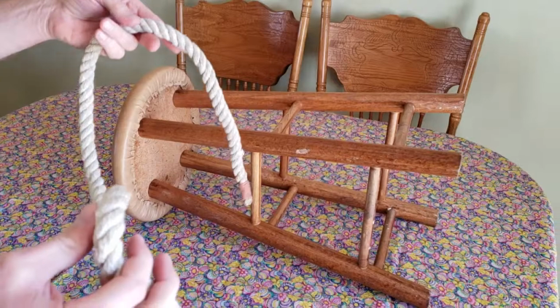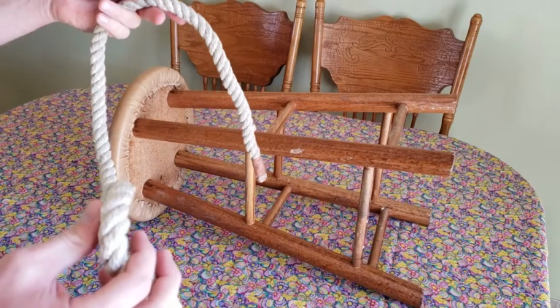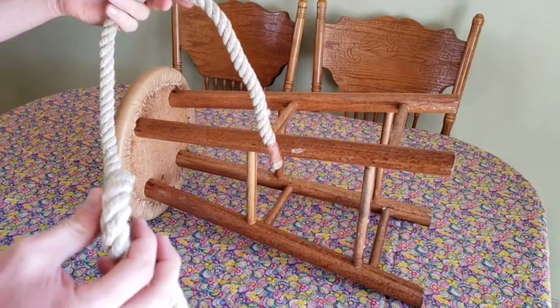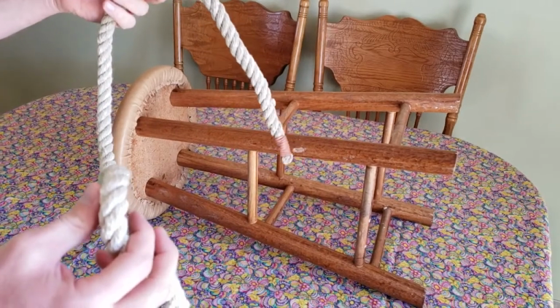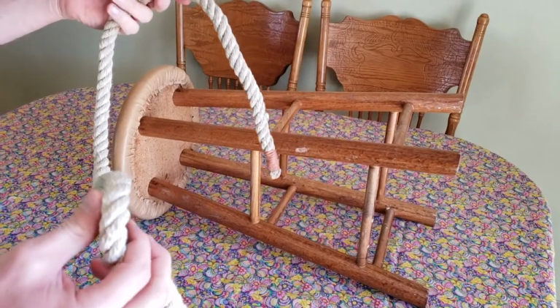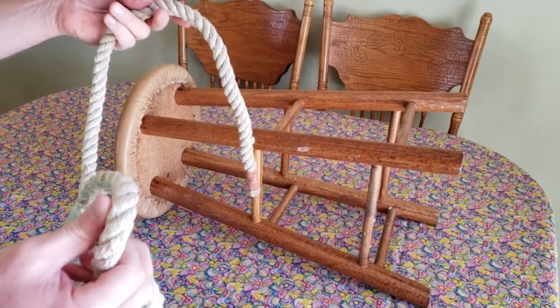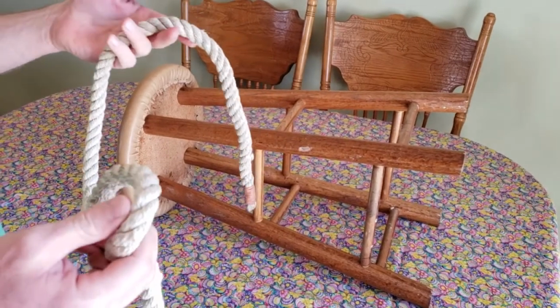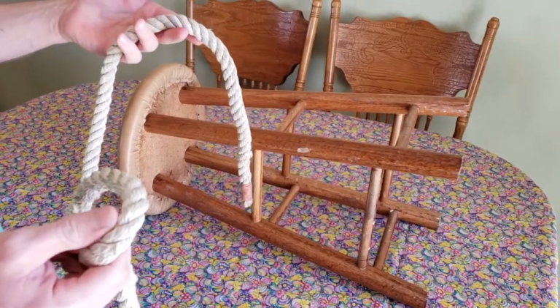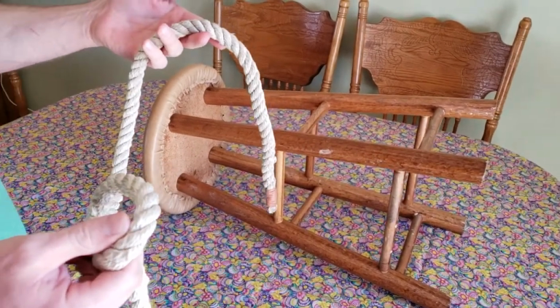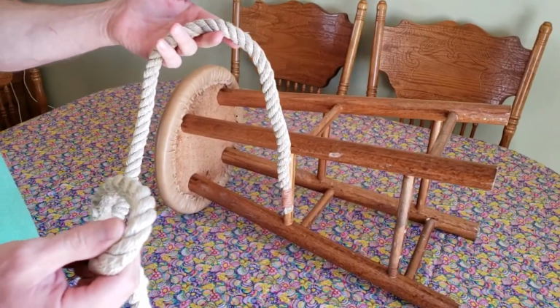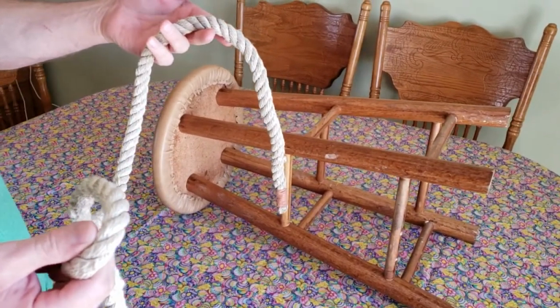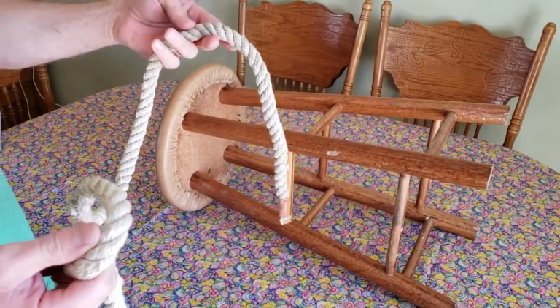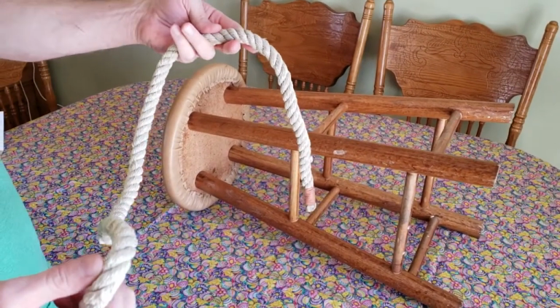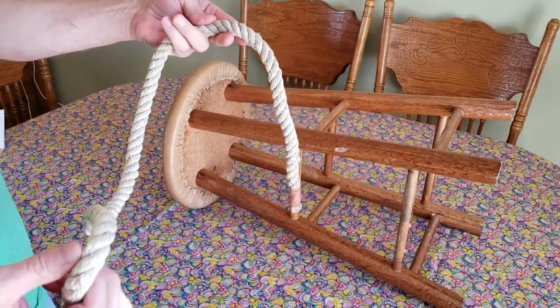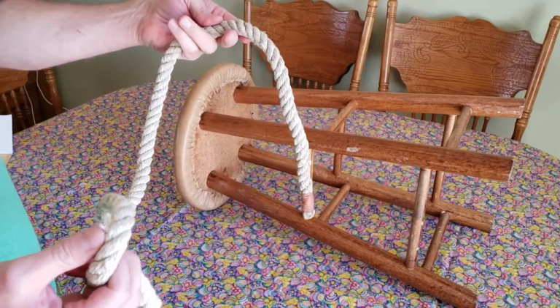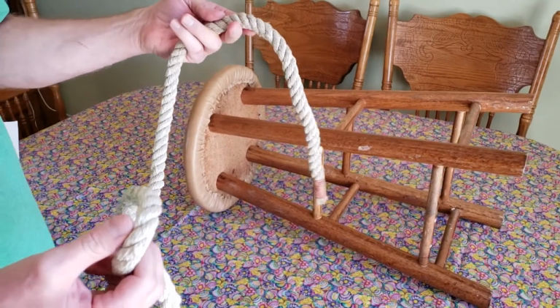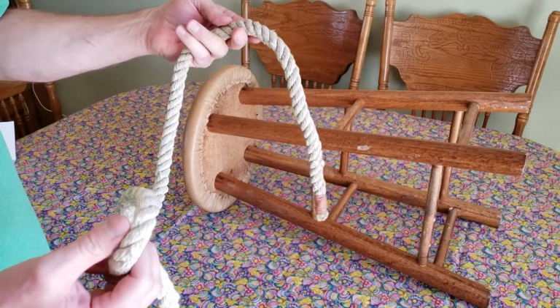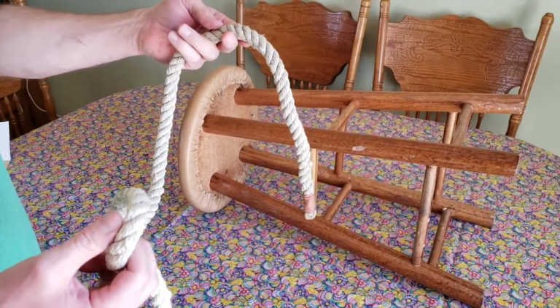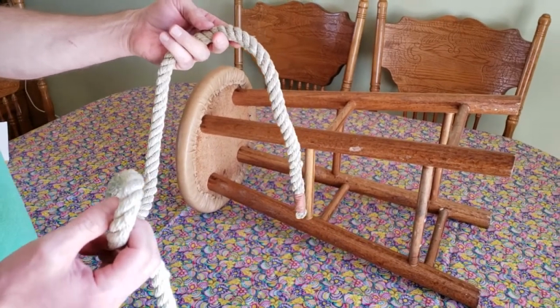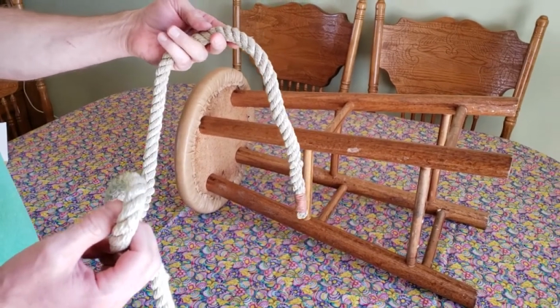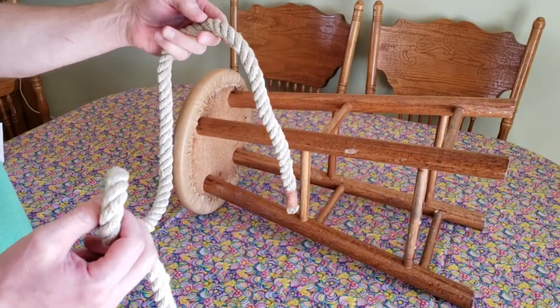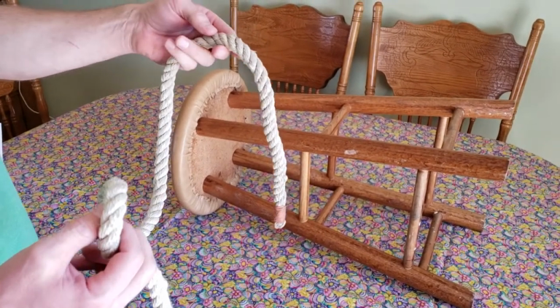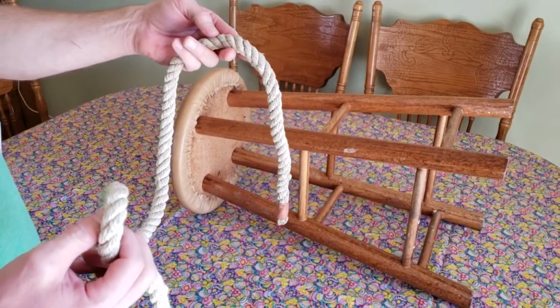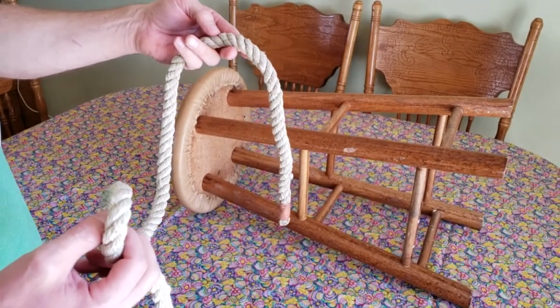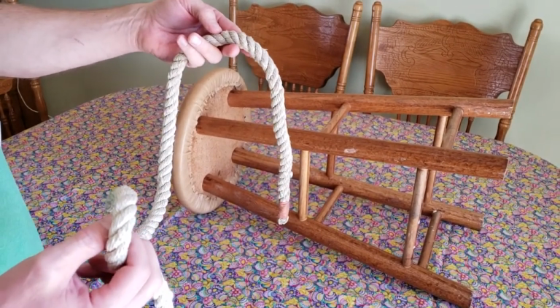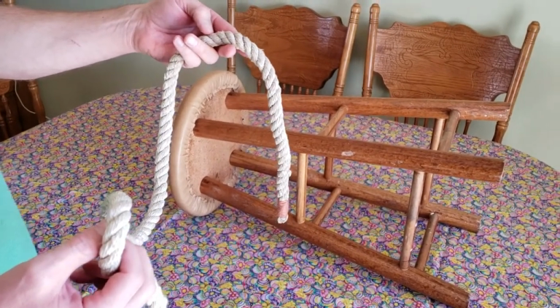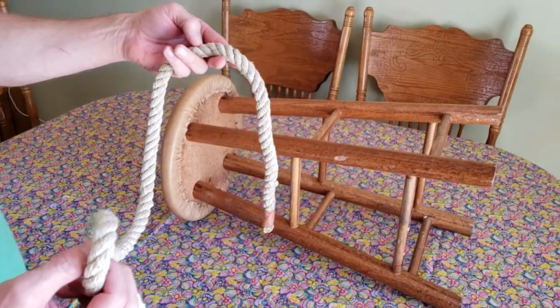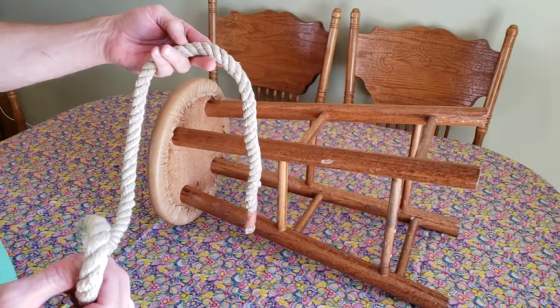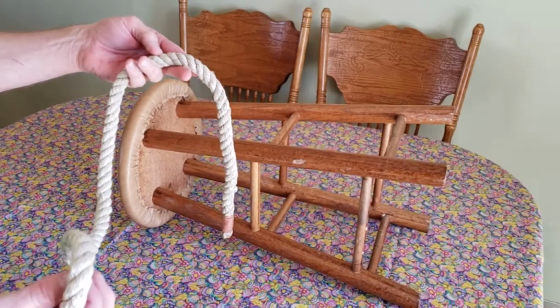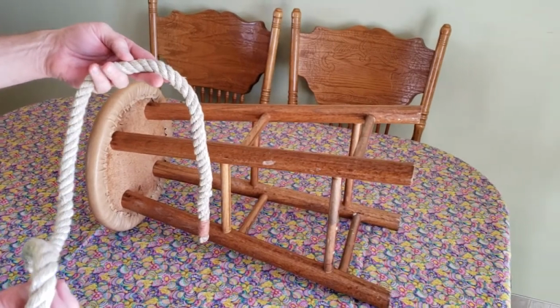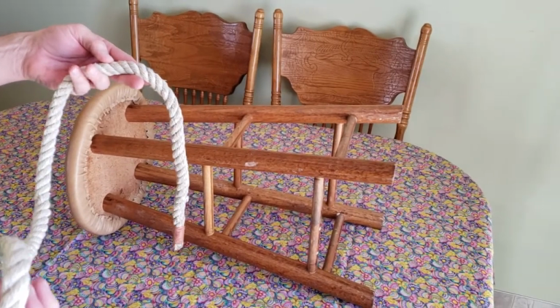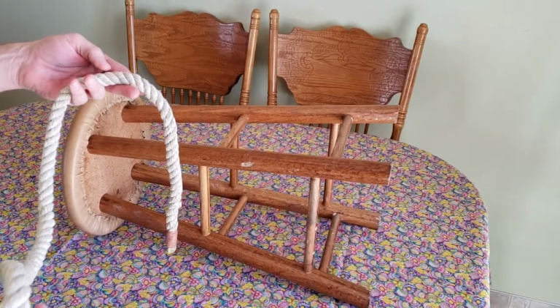Alright, today we're going to demonstrate how to tie a knot. This knot goes by many names: the highwayman's hitch, the bank robber's knot, the getaway knot, or the quick release.